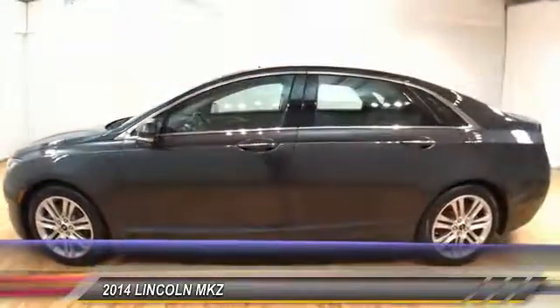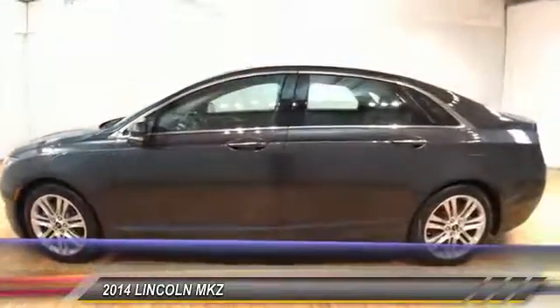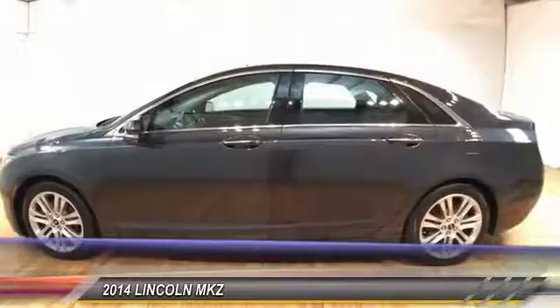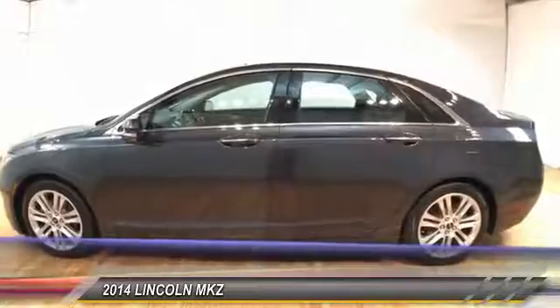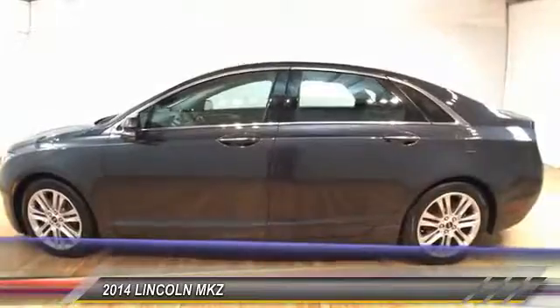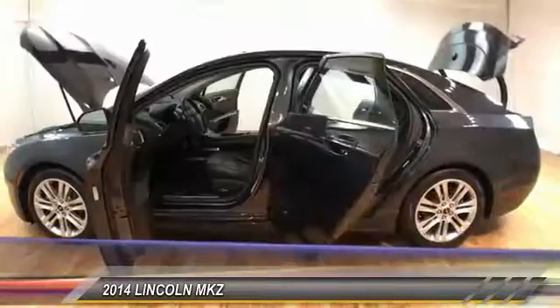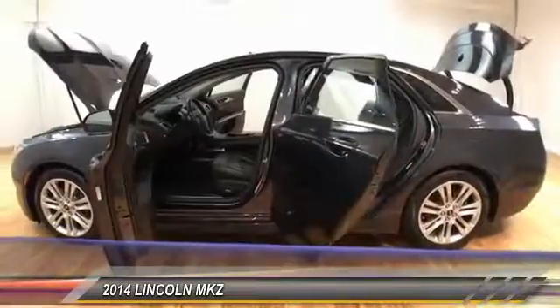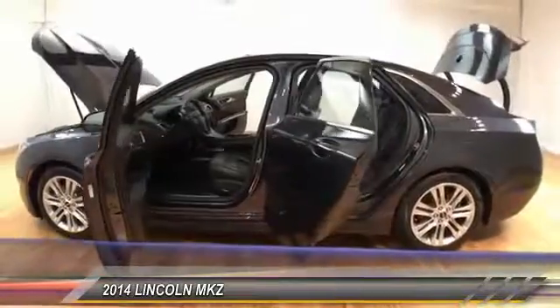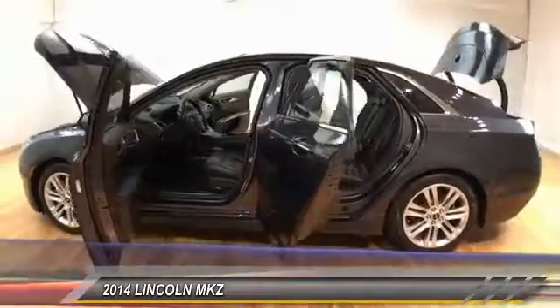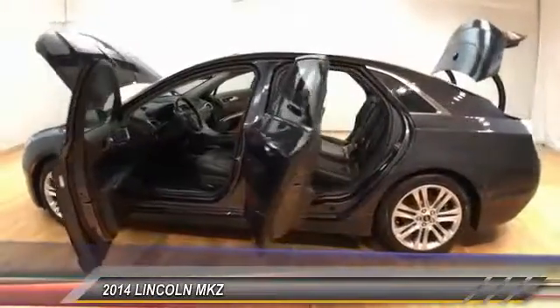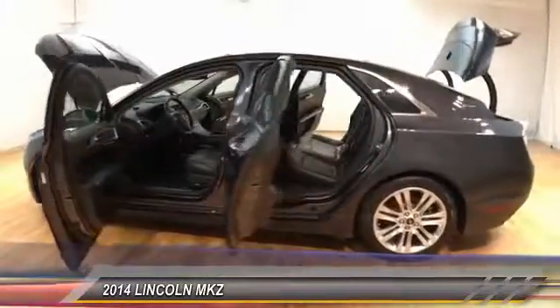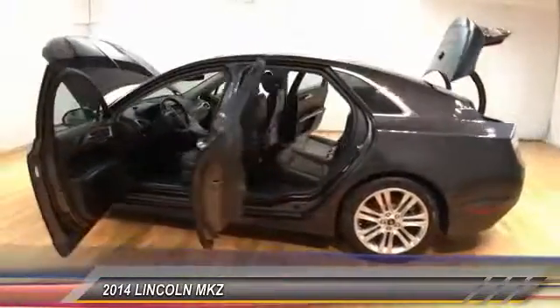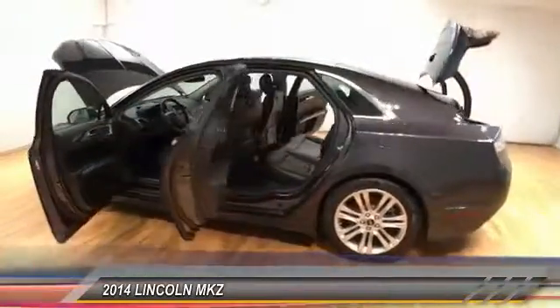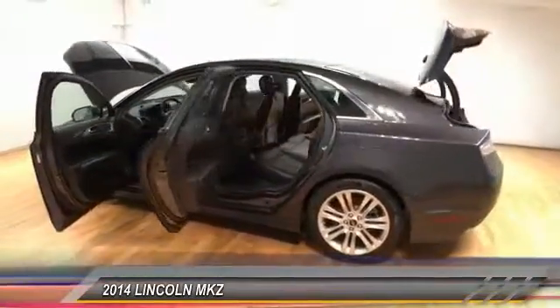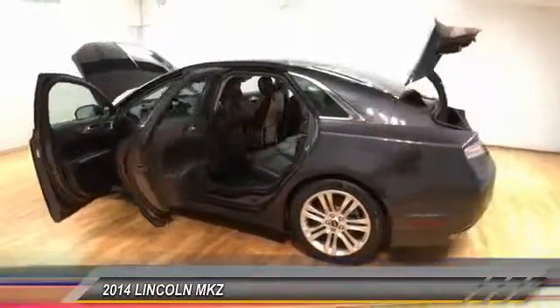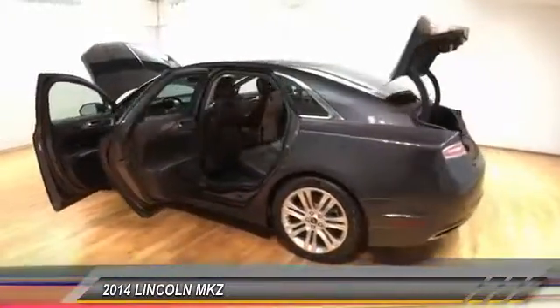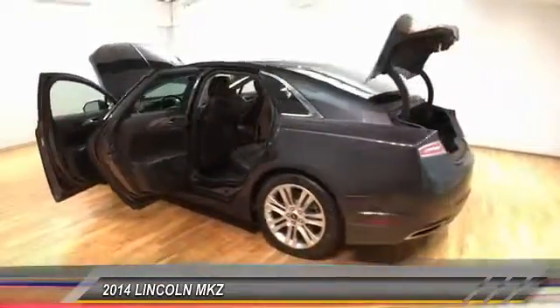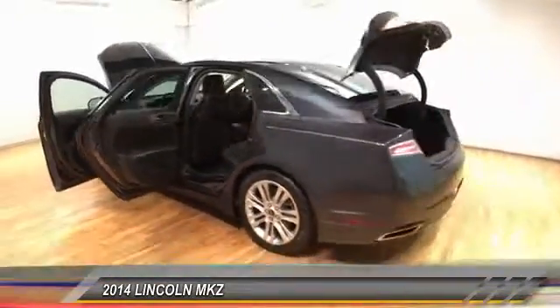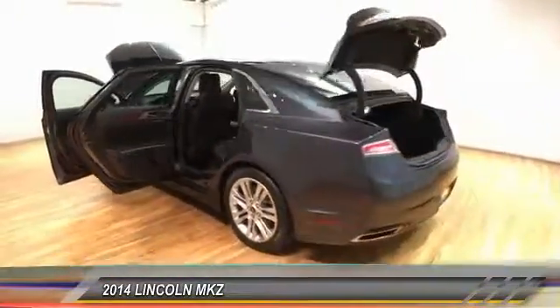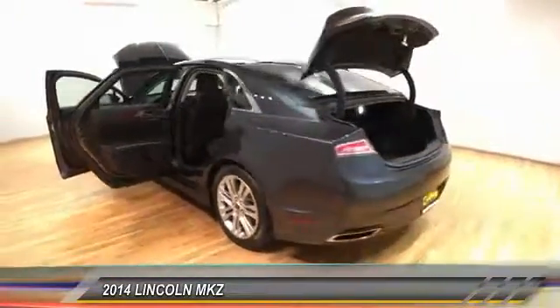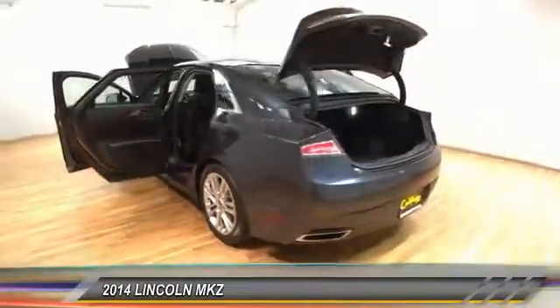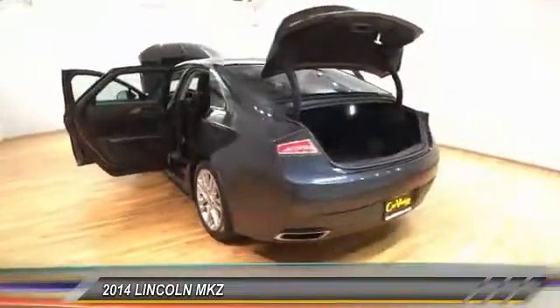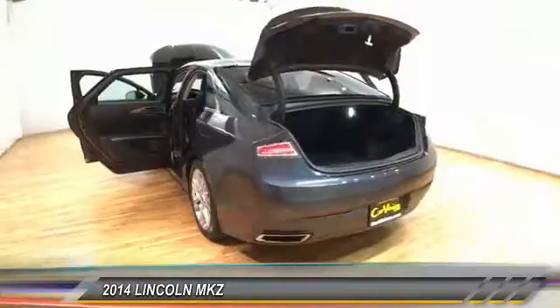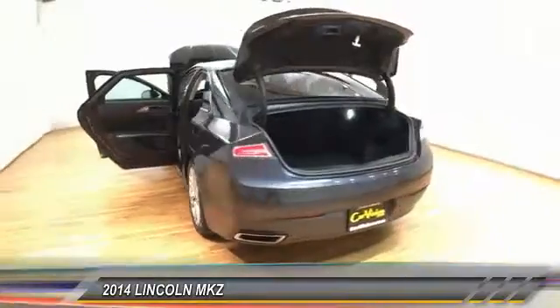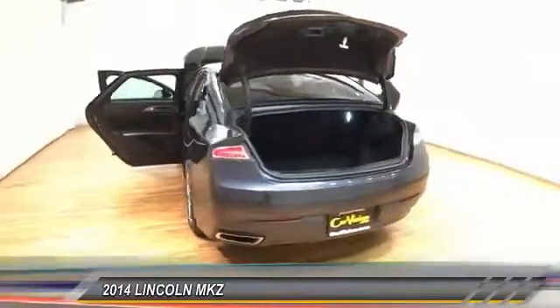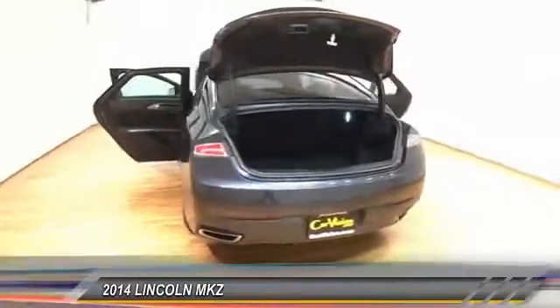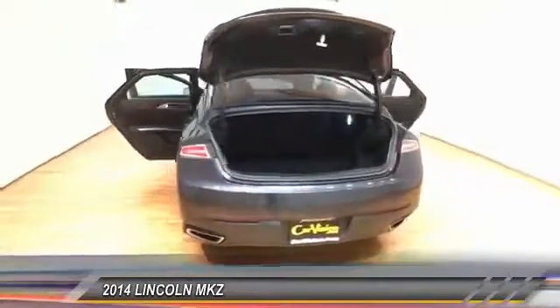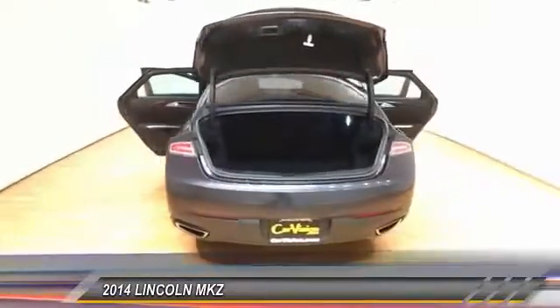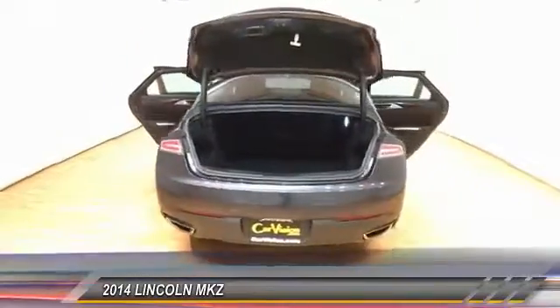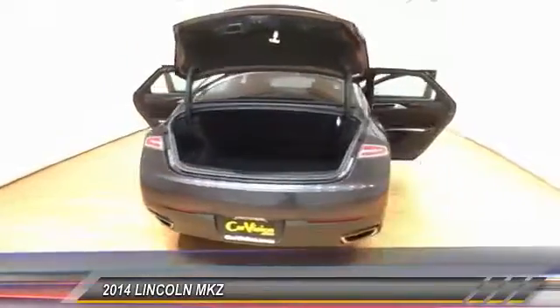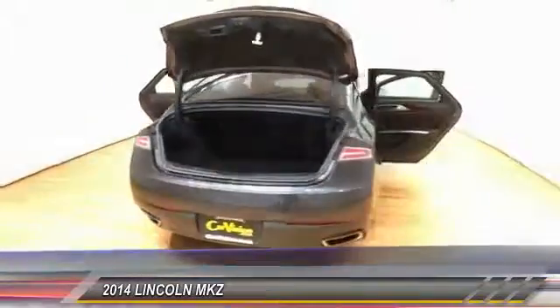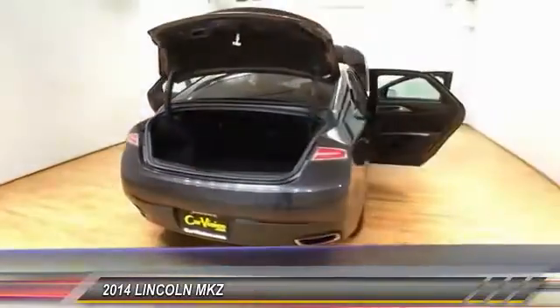This vehicle has less than 45,000 miles. Is love at first sight really possible?